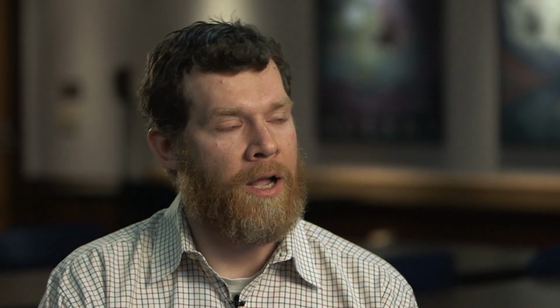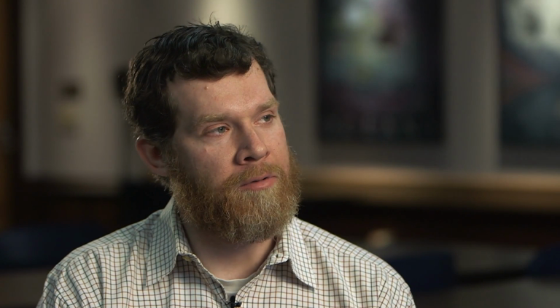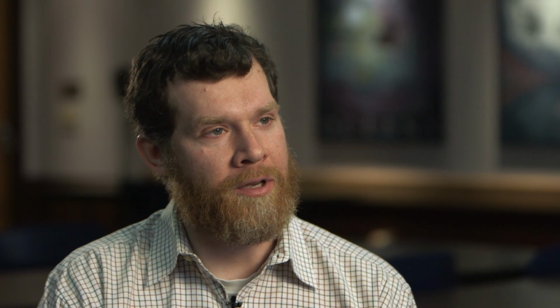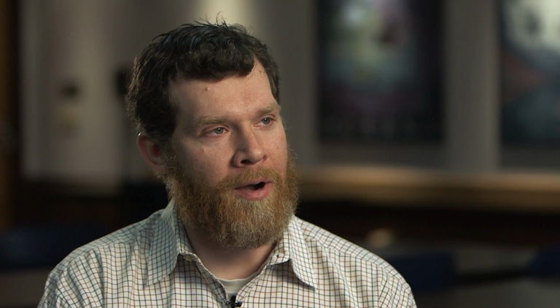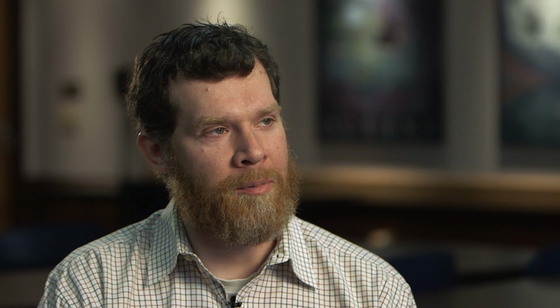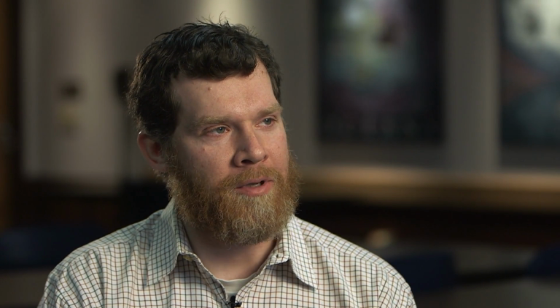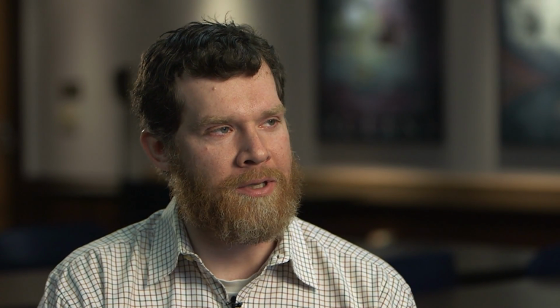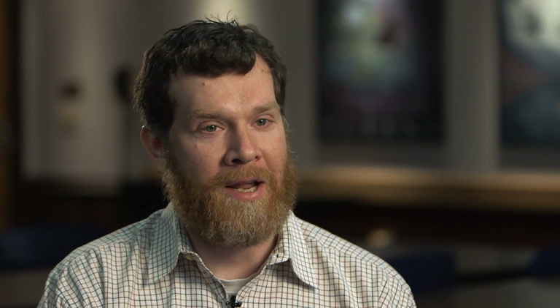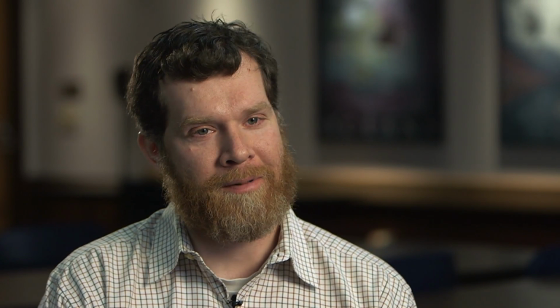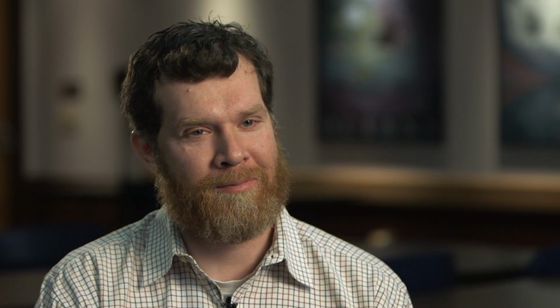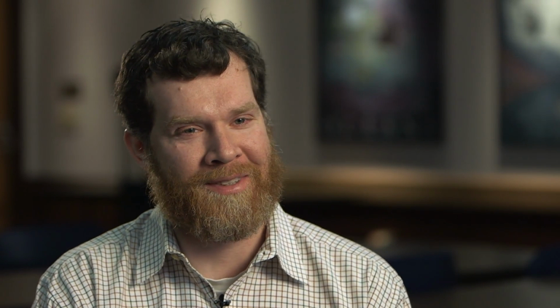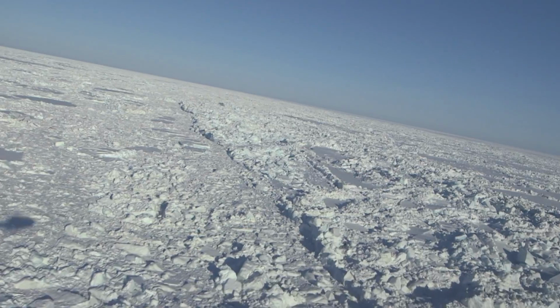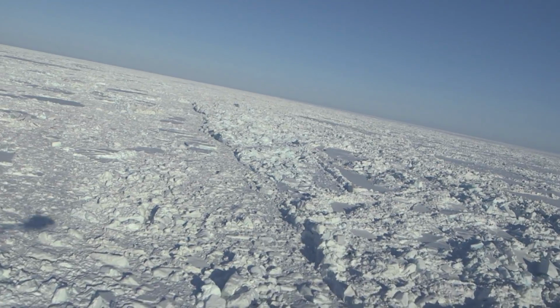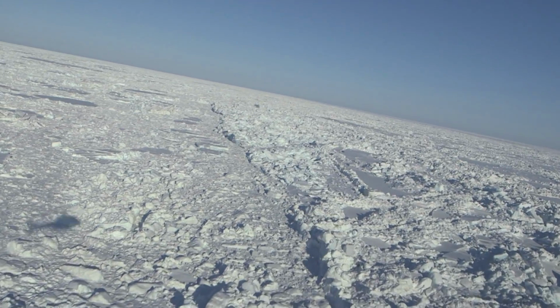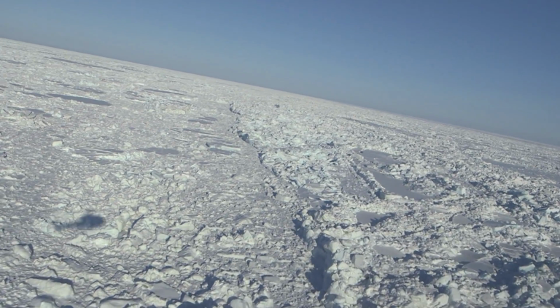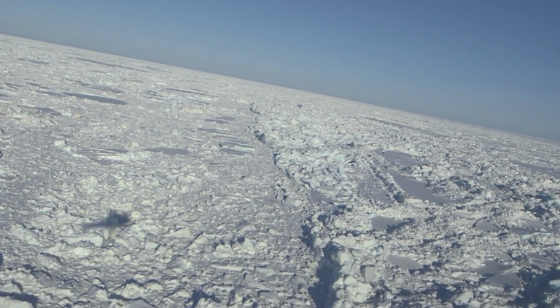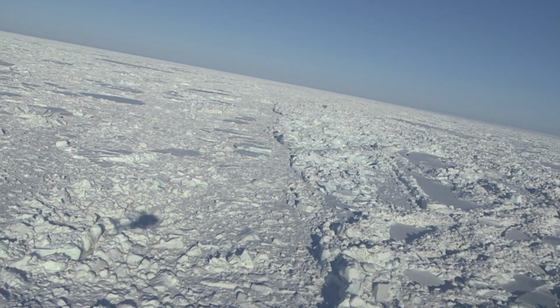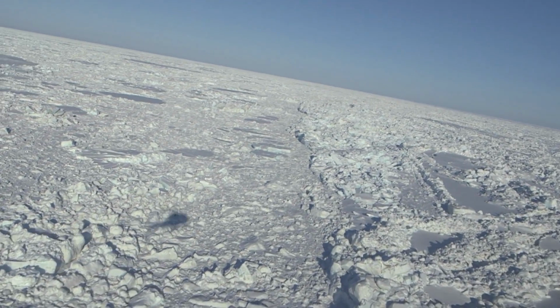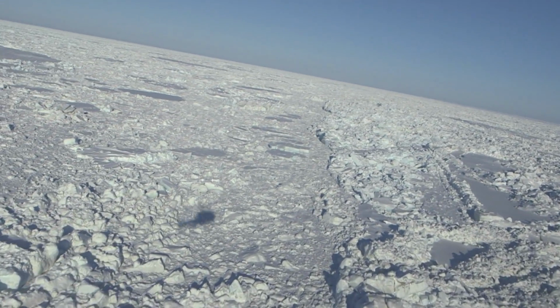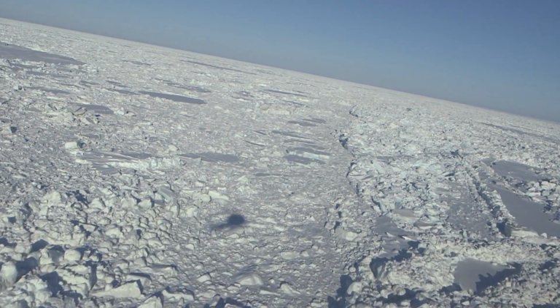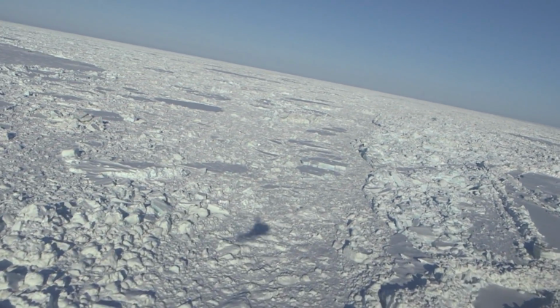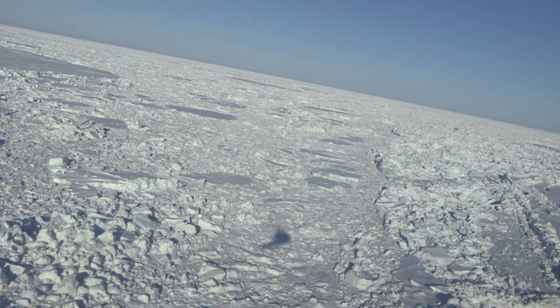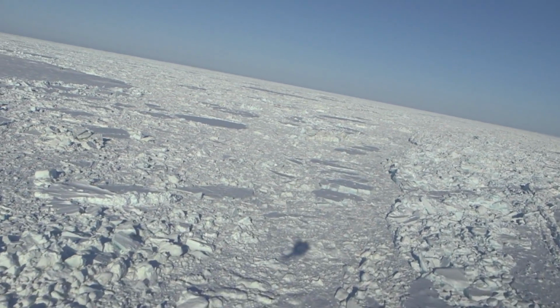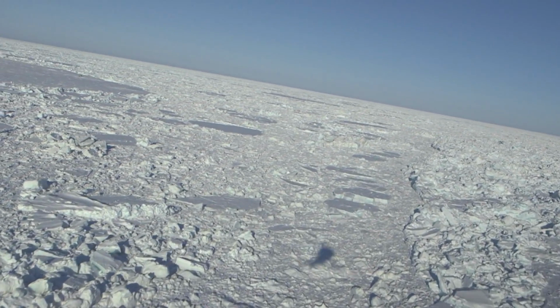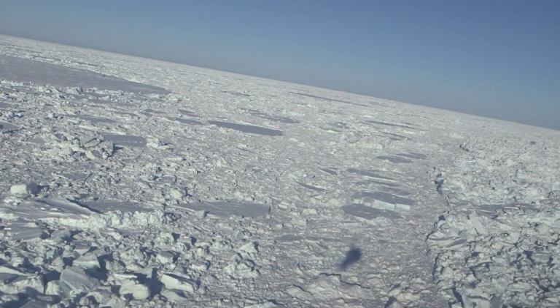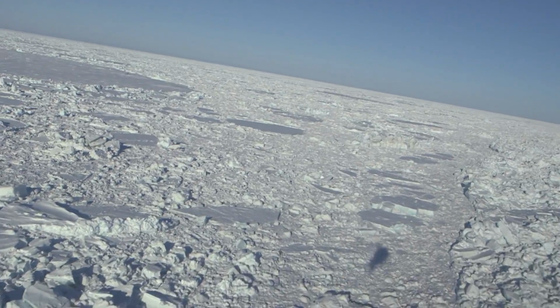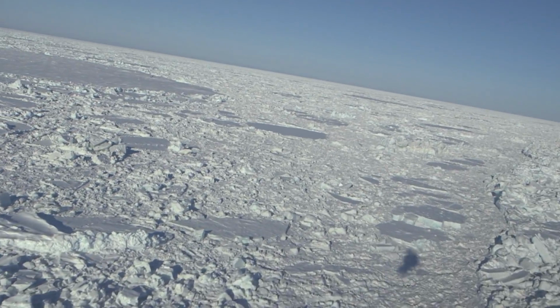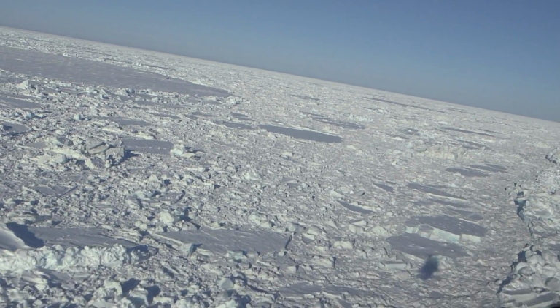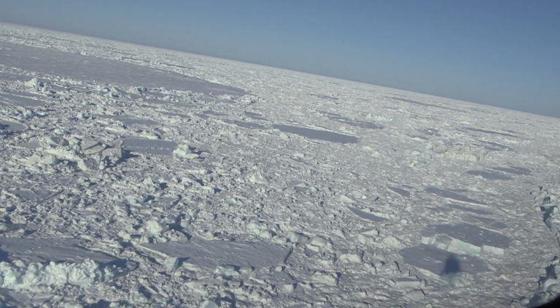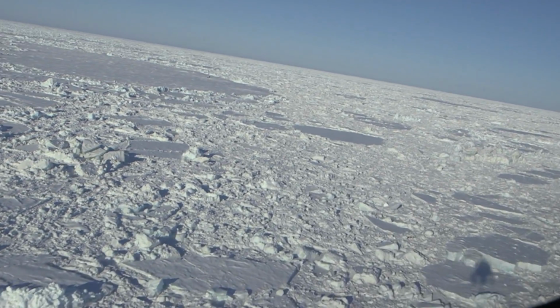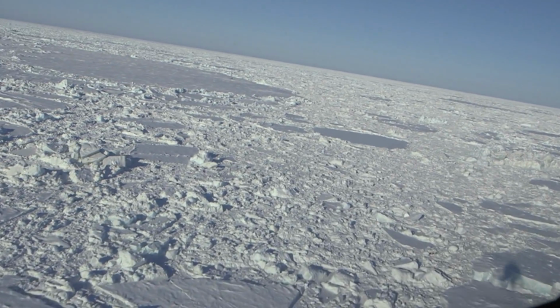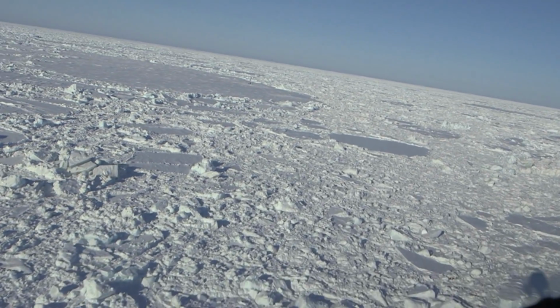How often do you get to go out in the middle of the ocean and stand on it? You look around and there's all these boulders of ice and there could be a polar bear behind there — it's just a pretty cool place to be.